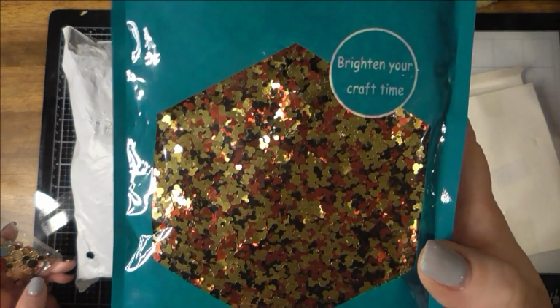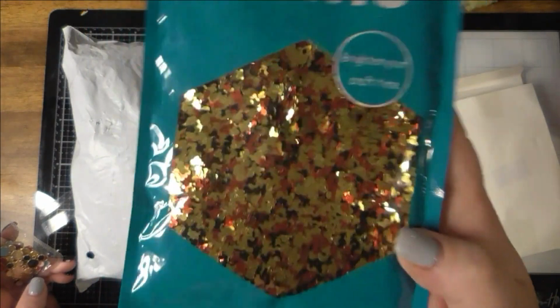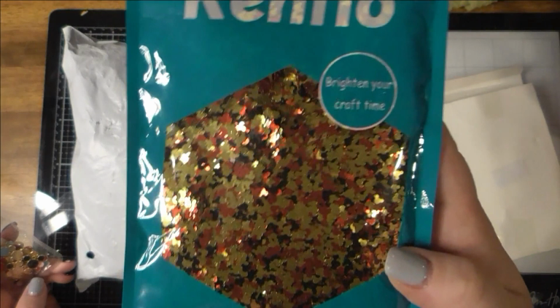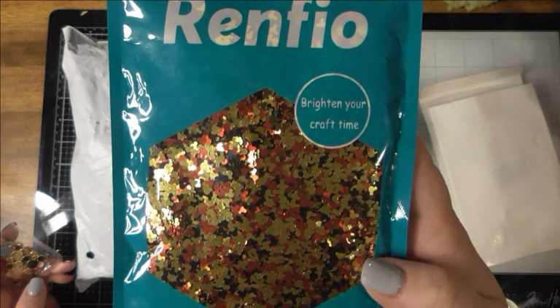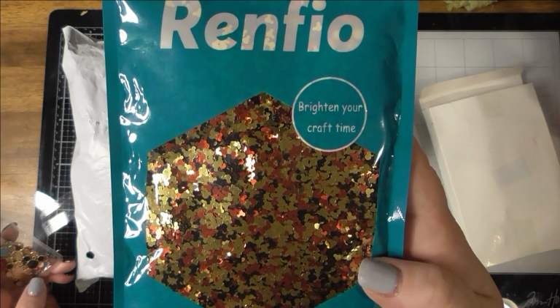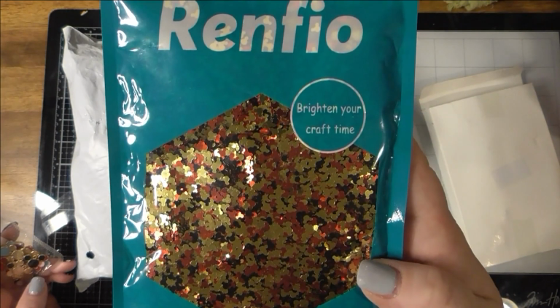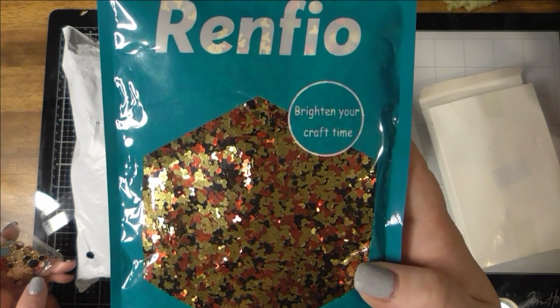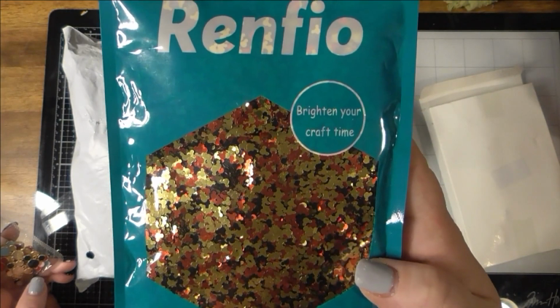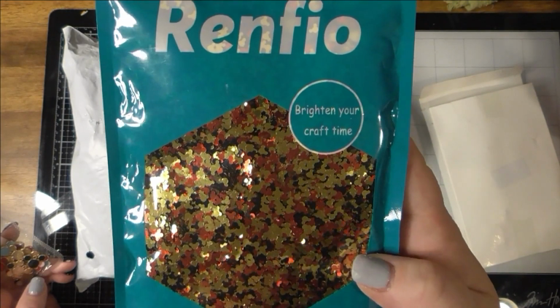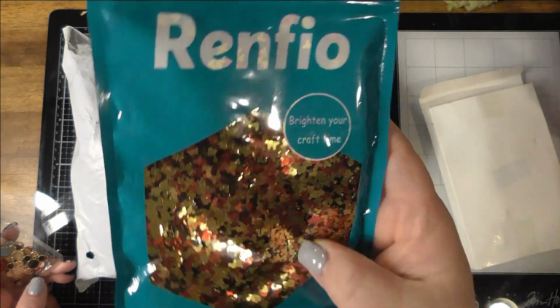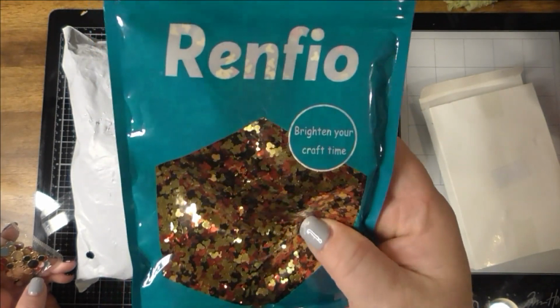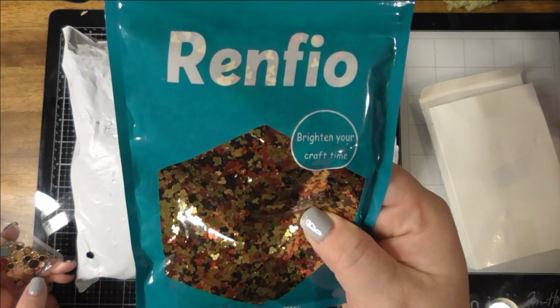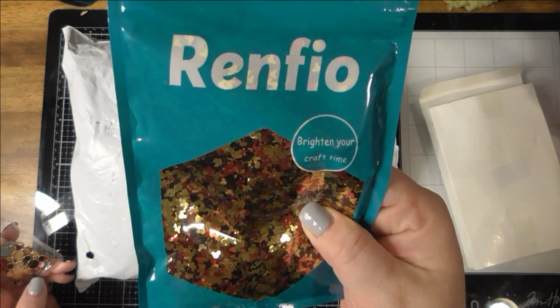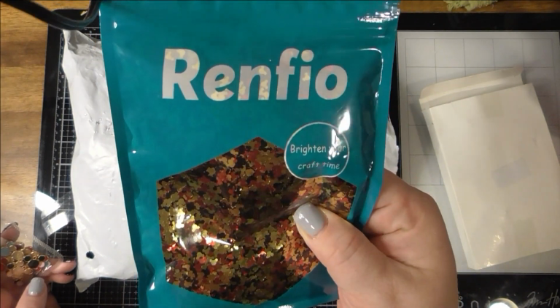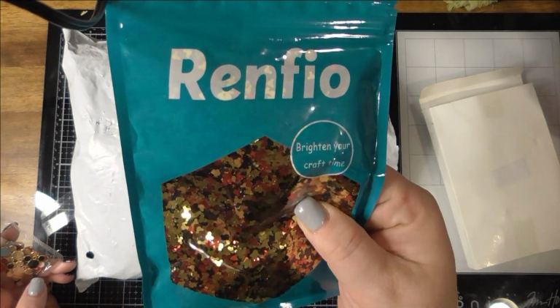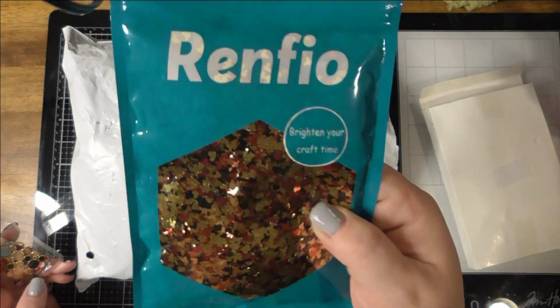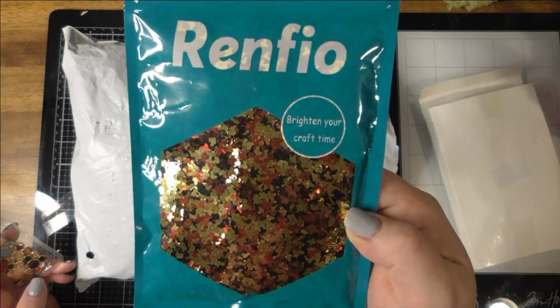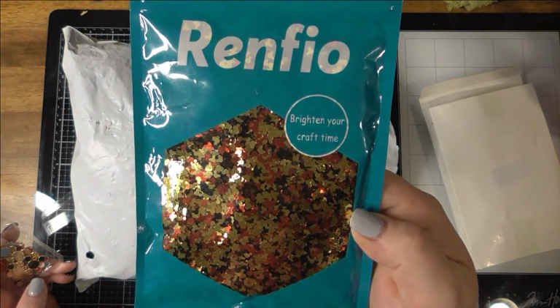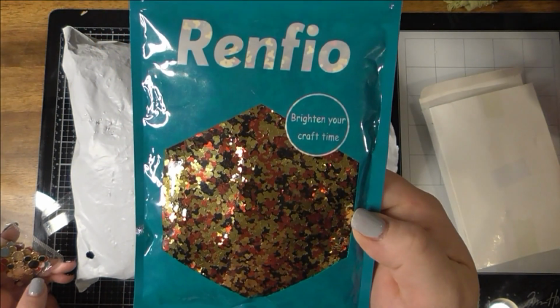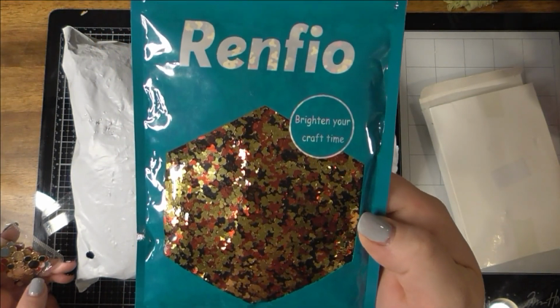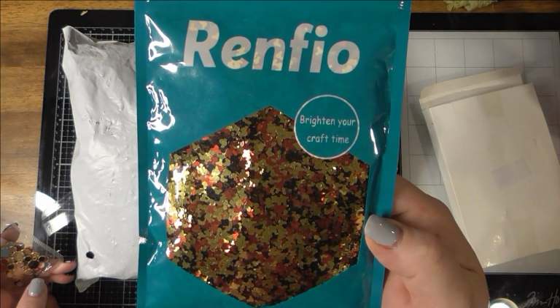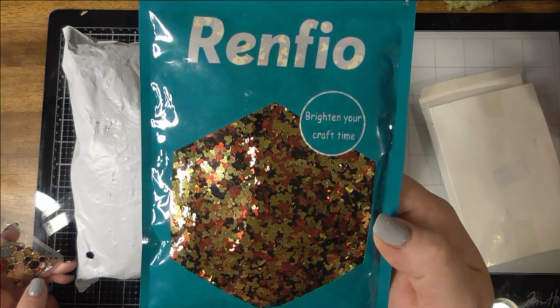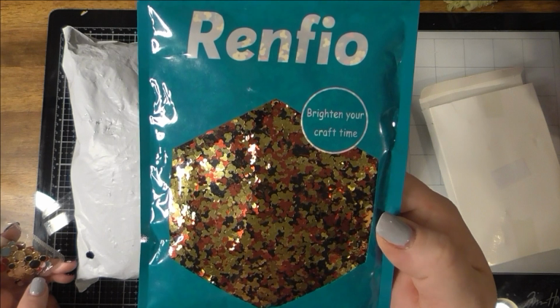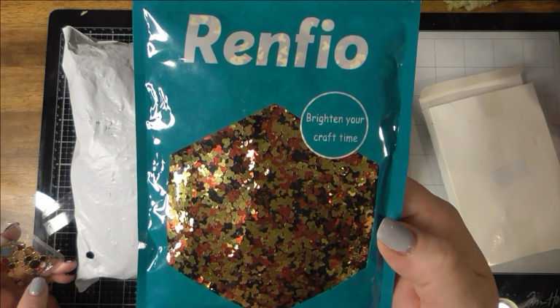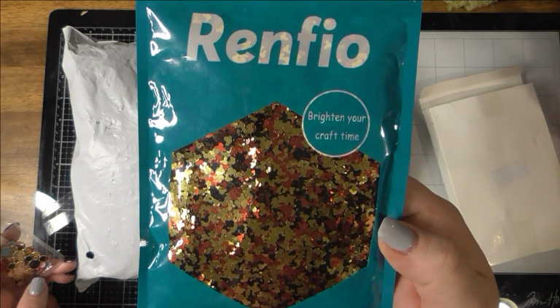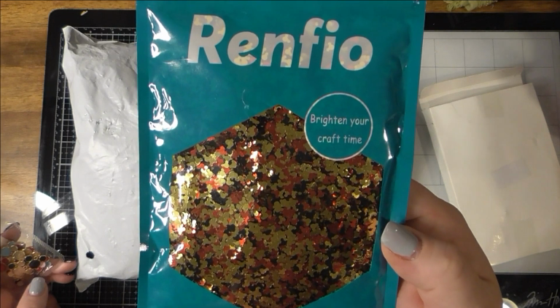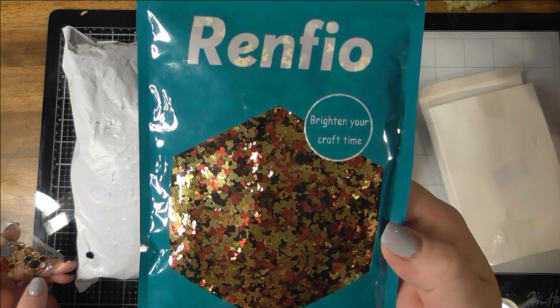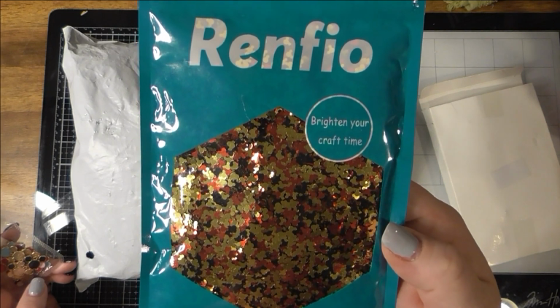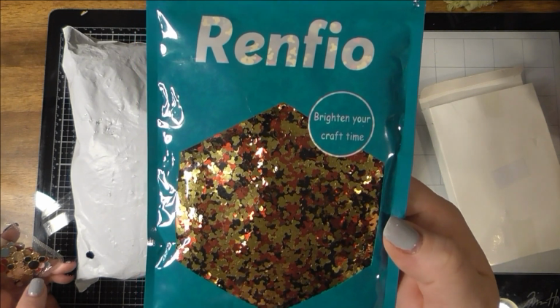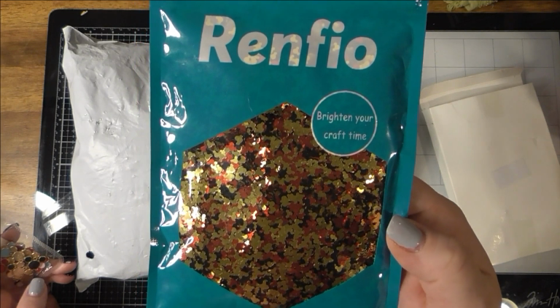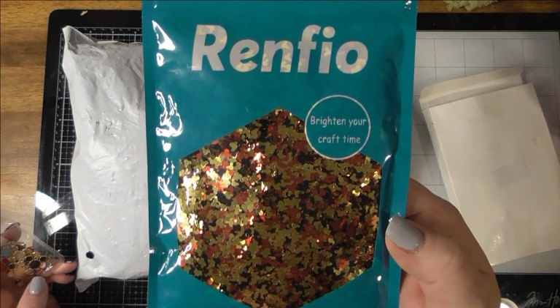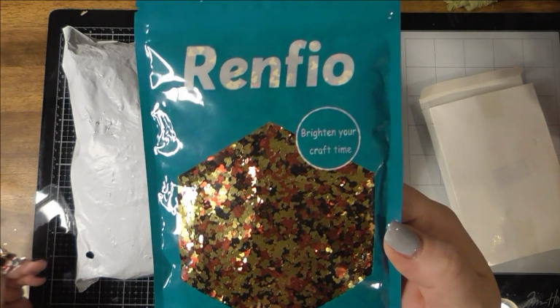I really like that little different look — I think they're all the same size, maybe a little different. Gold, reds, blacks — Mickey Mouse heads.